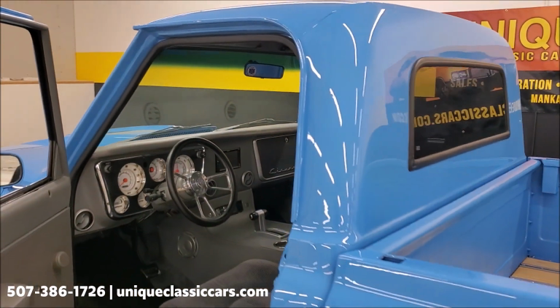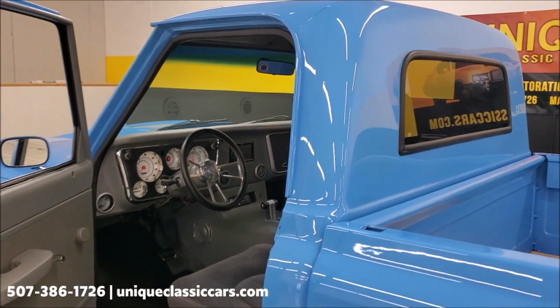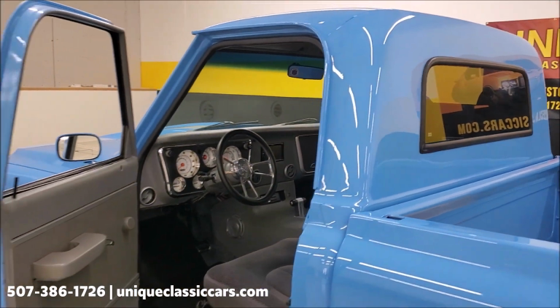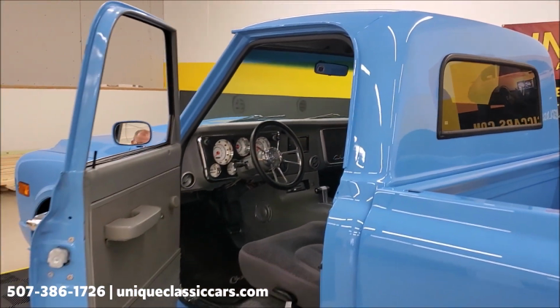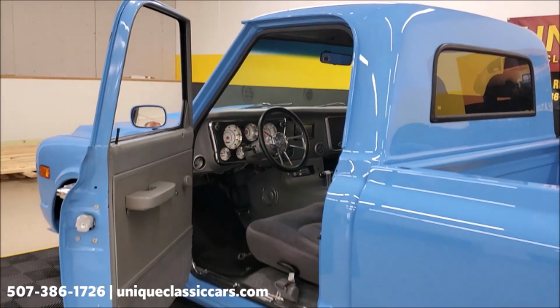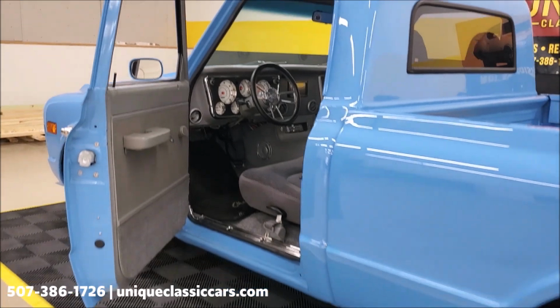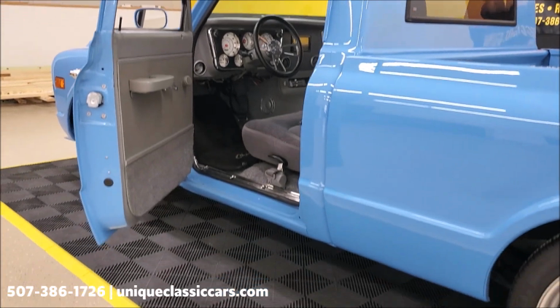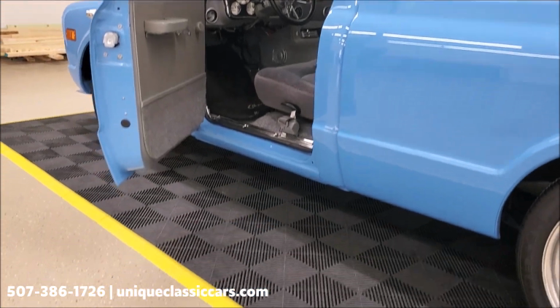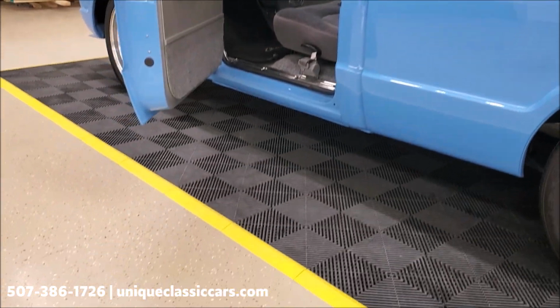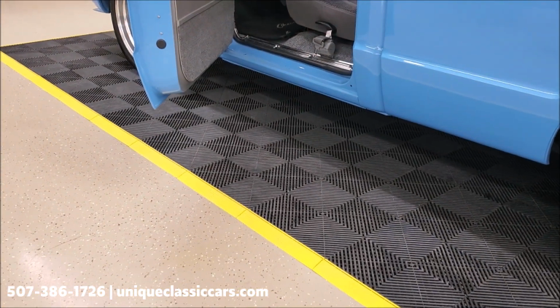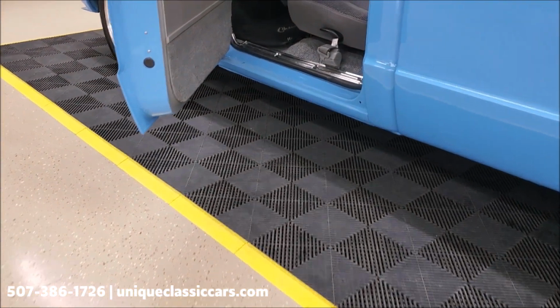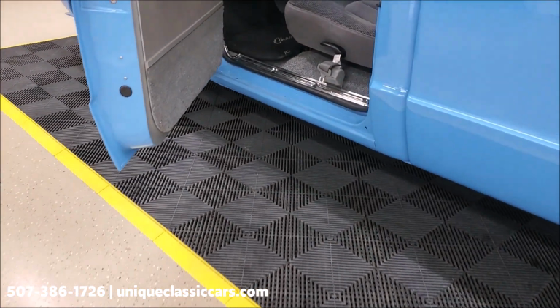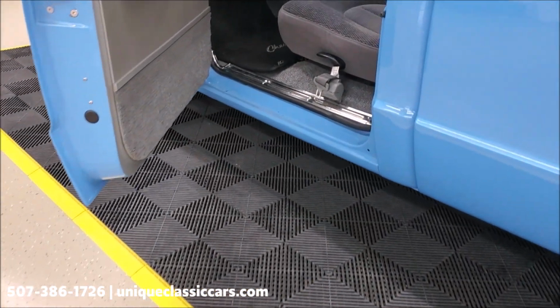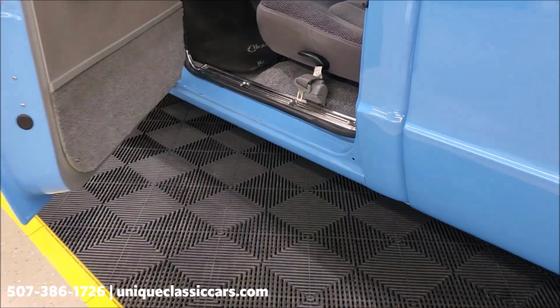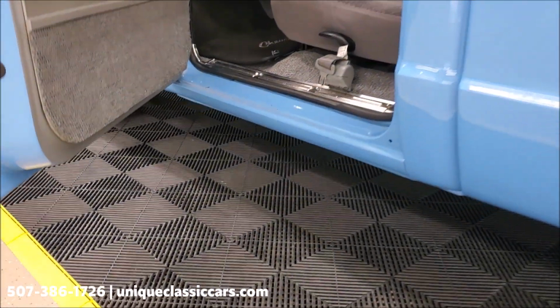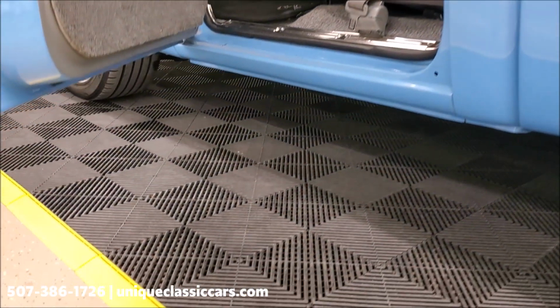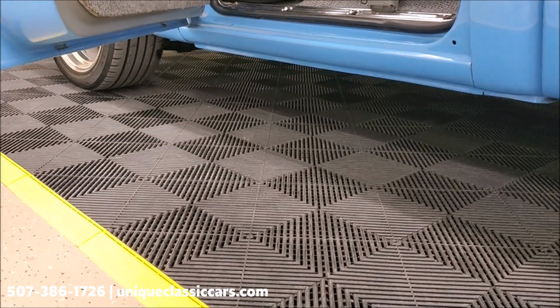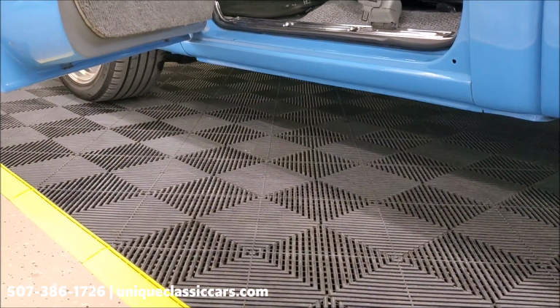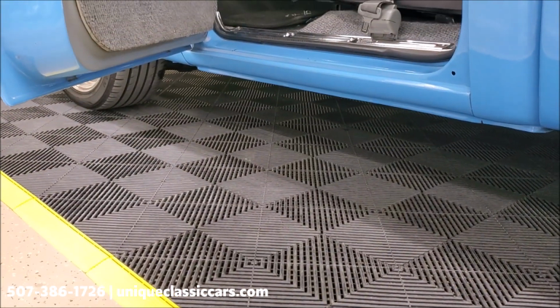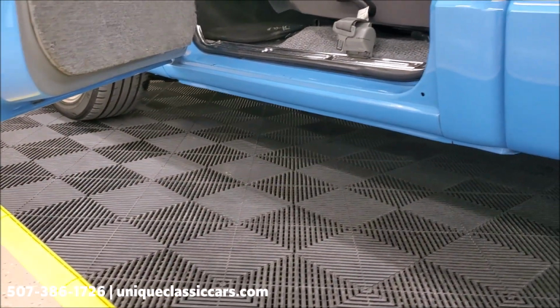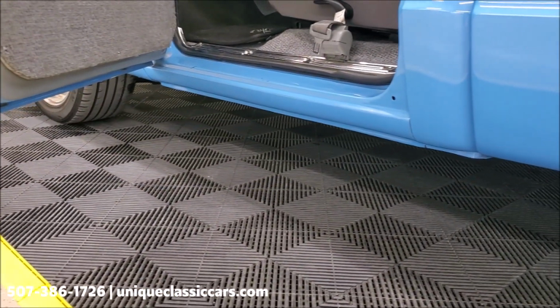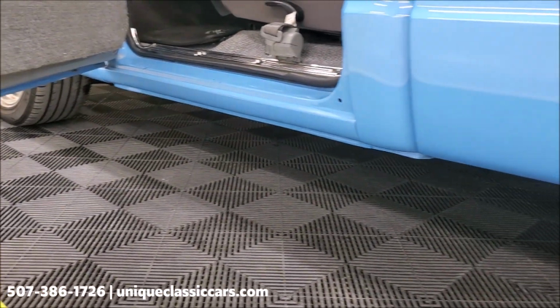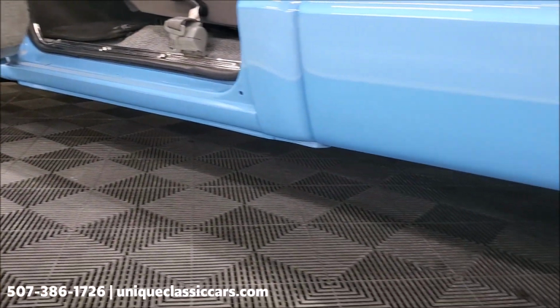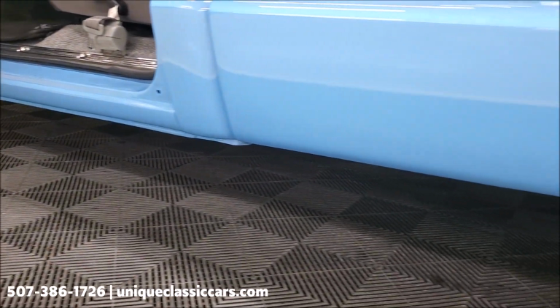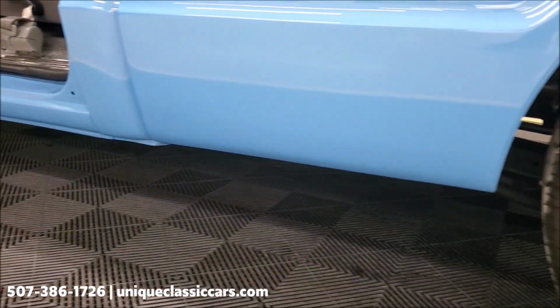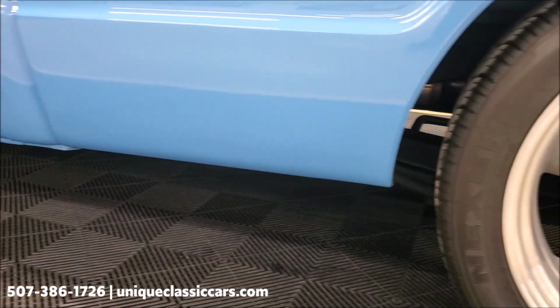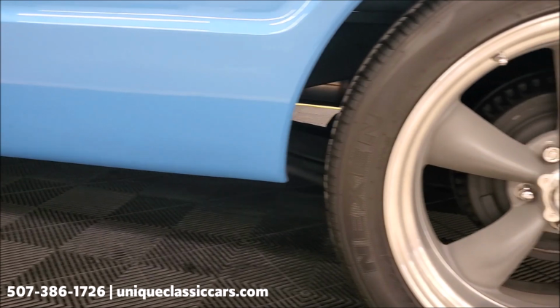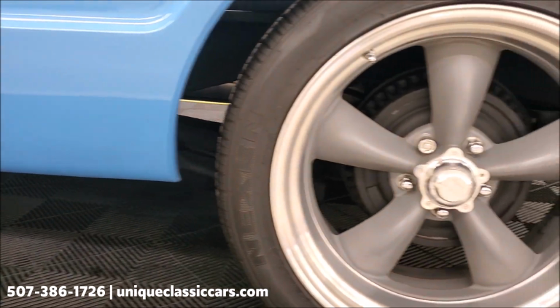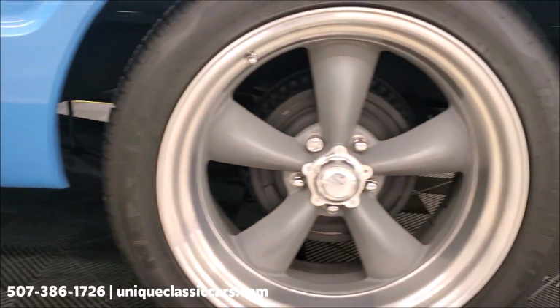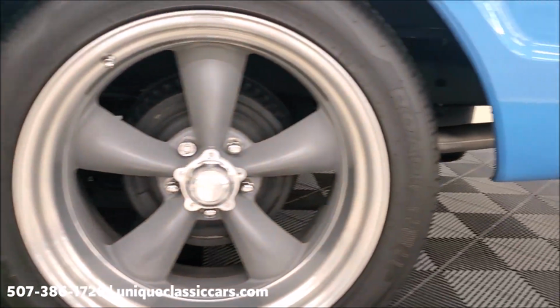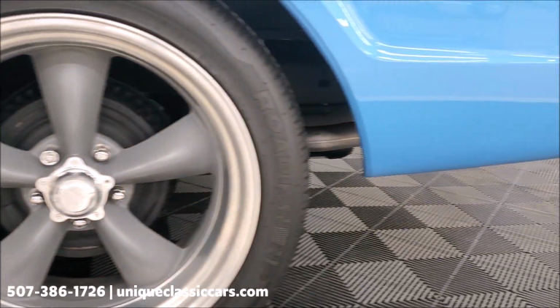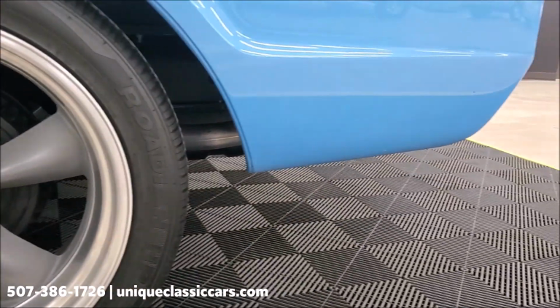Keep in mind you can see all the still pictures of this truck on our website at uniqueclassiccars.com. The truck appears to be pretty darn solid, pretty nice and straight and smooth along the bottom.